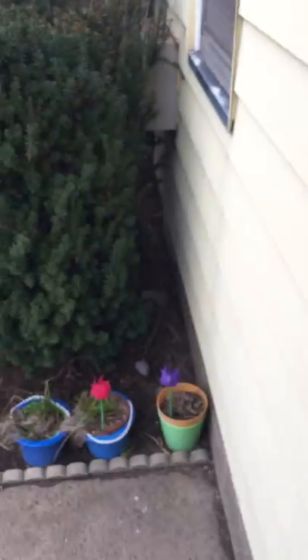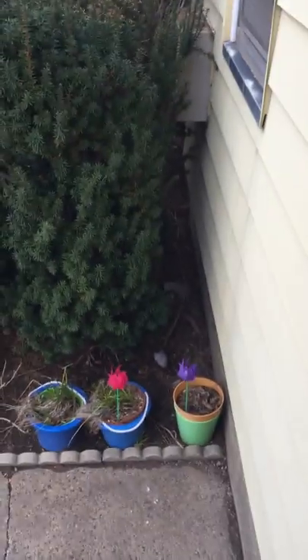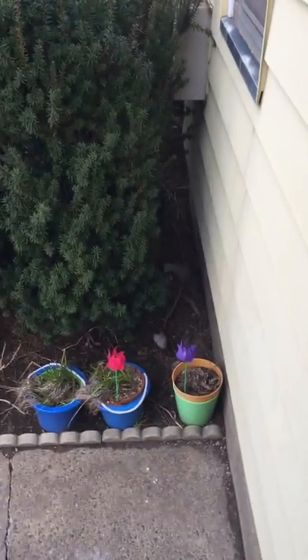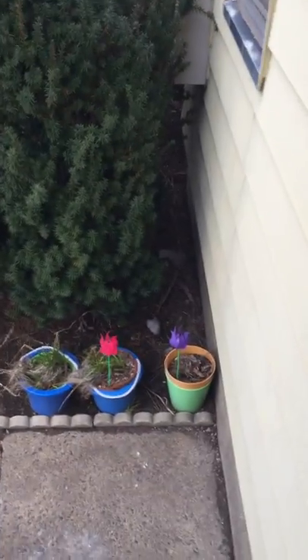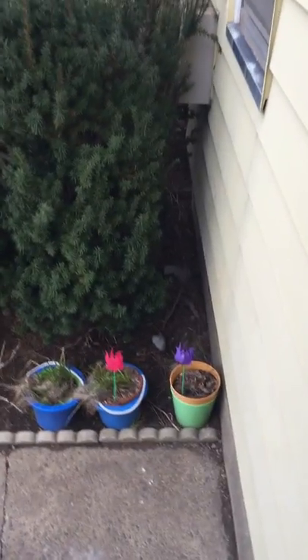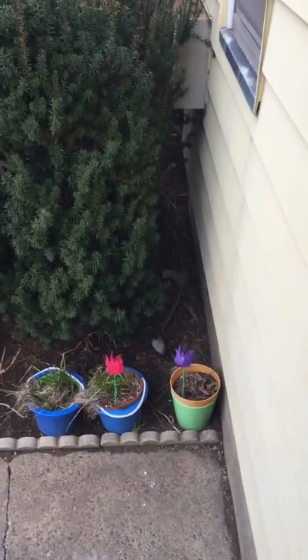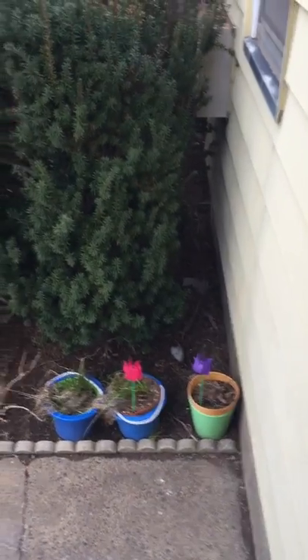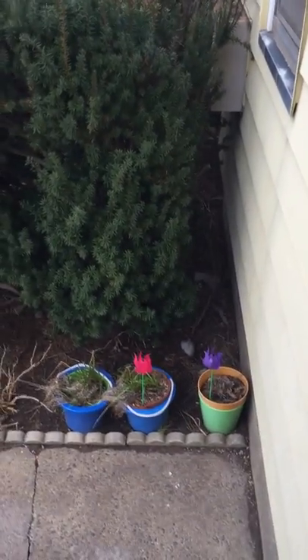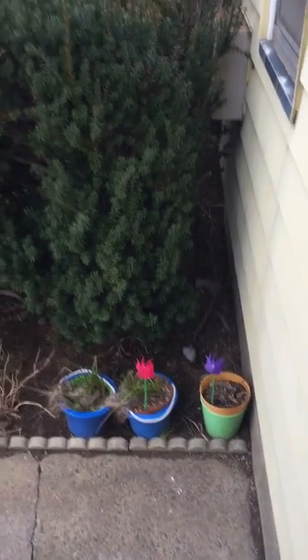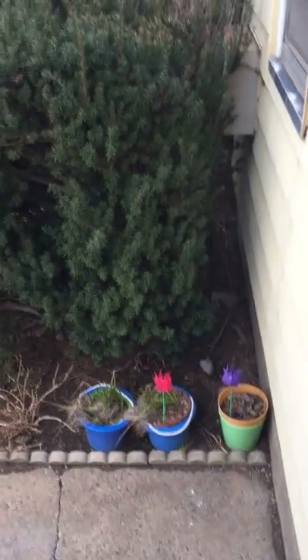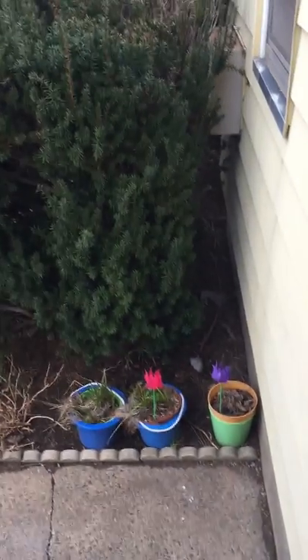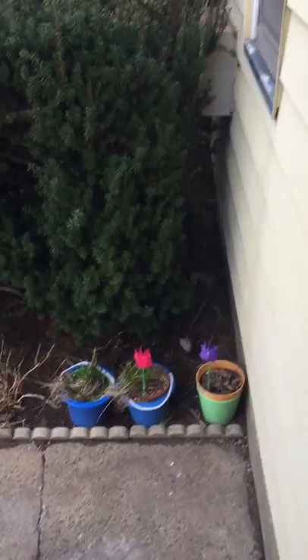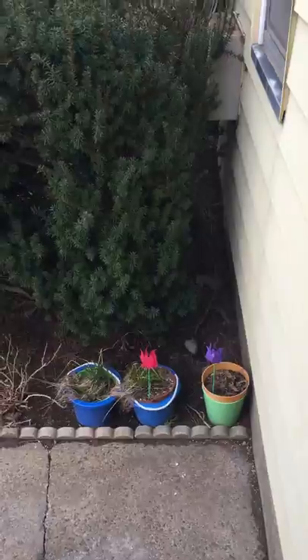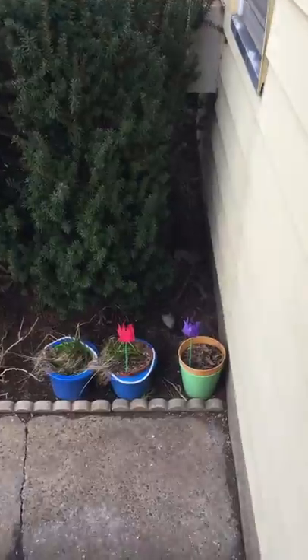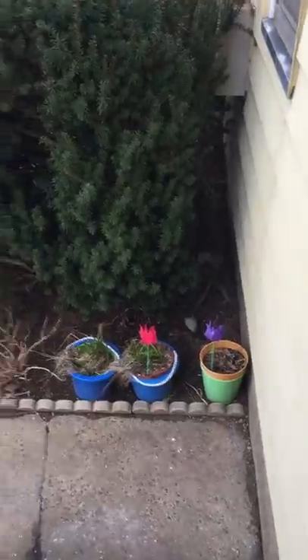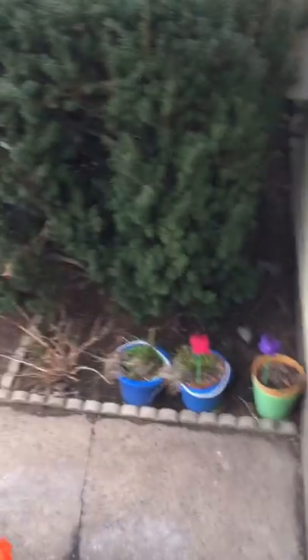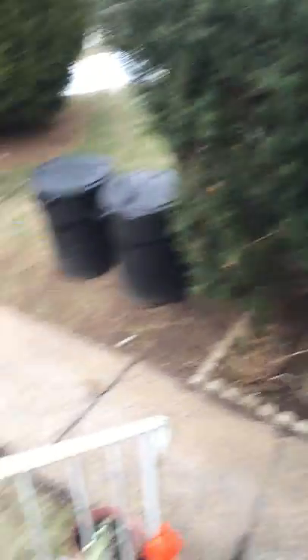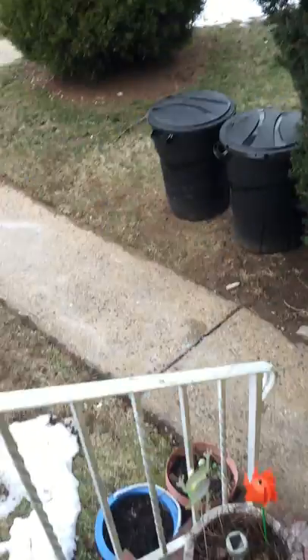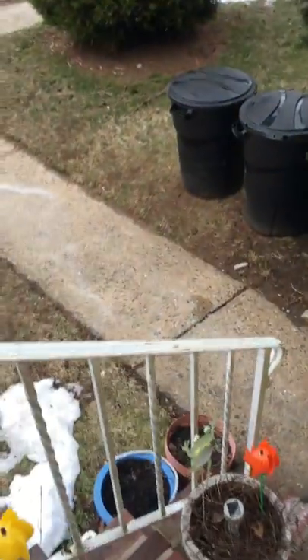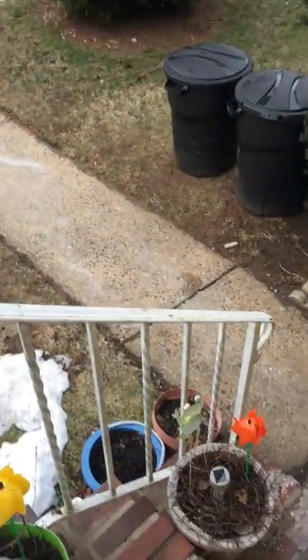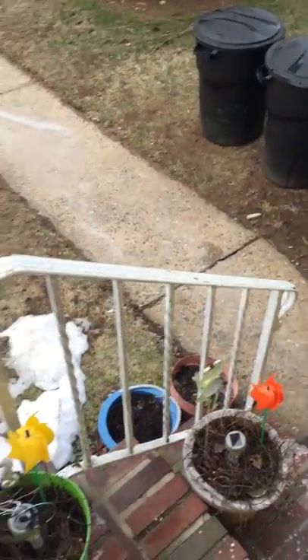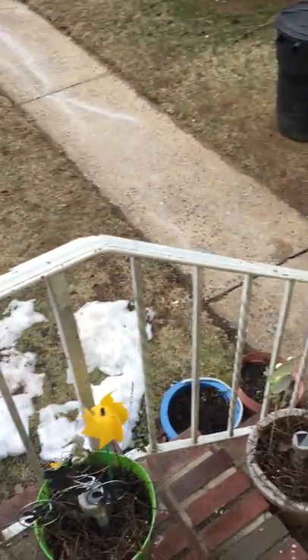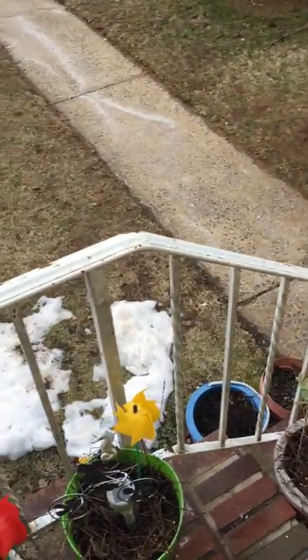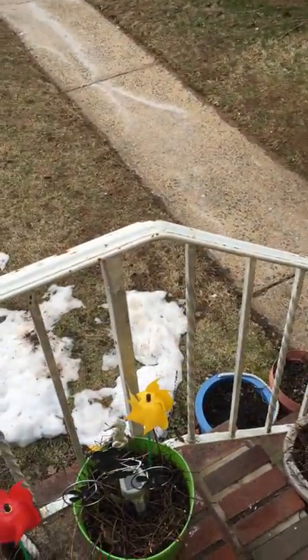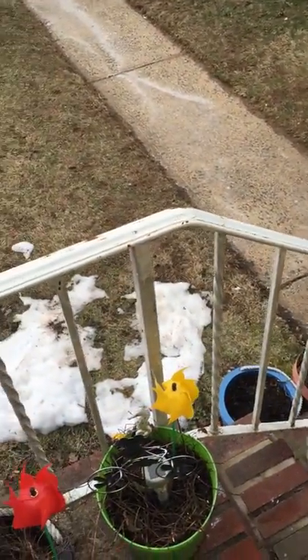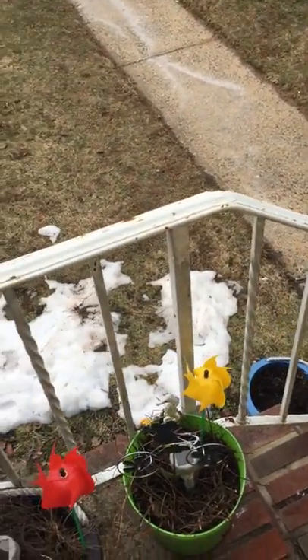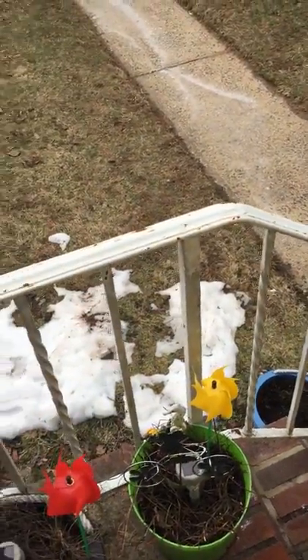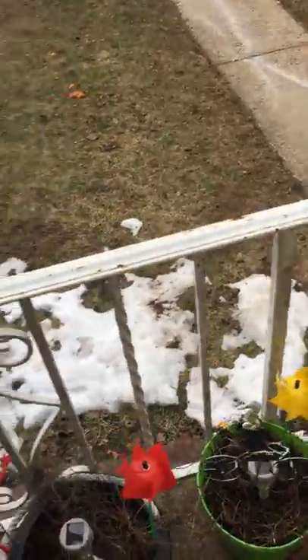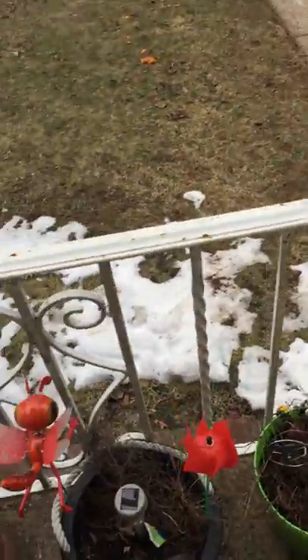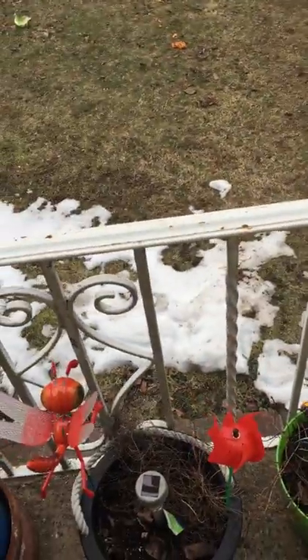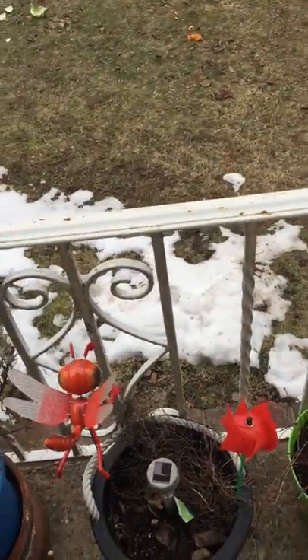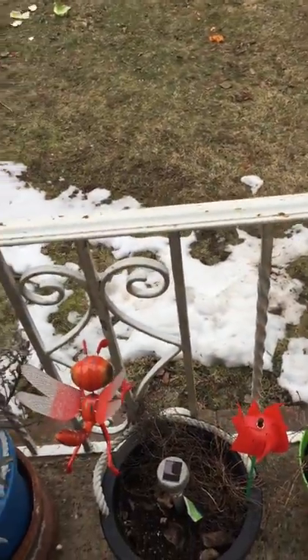I added some more windmills — tulip windmills. I got all the colors now: red, yellow, orange.